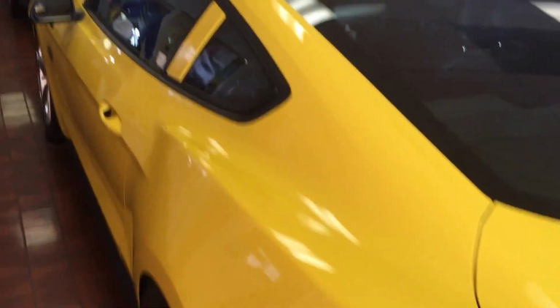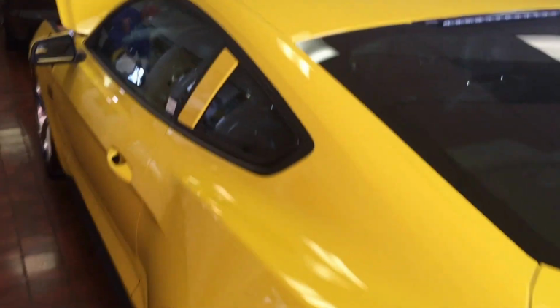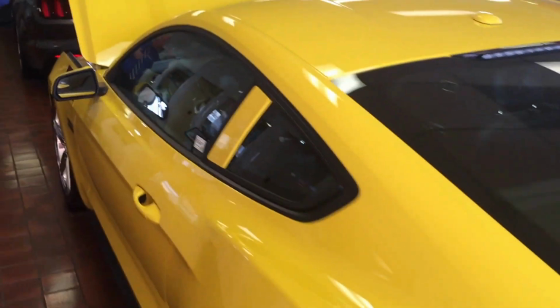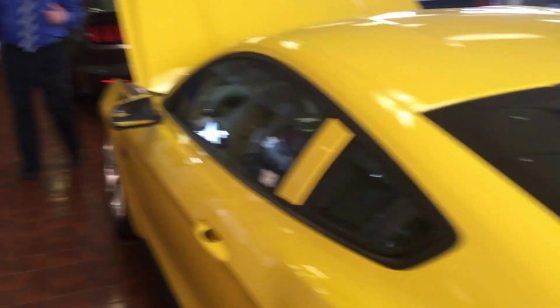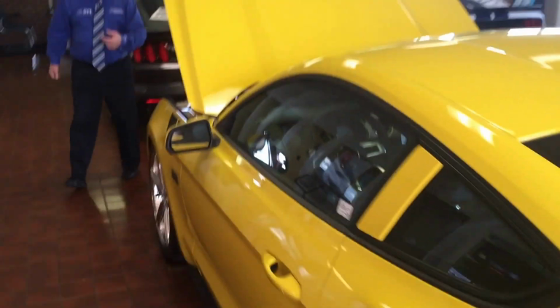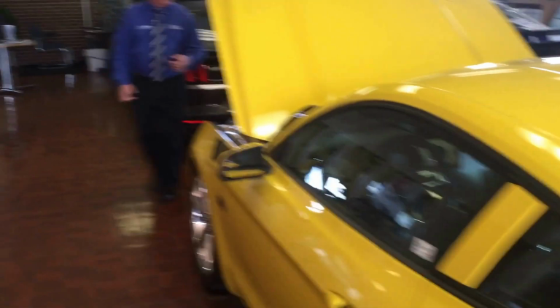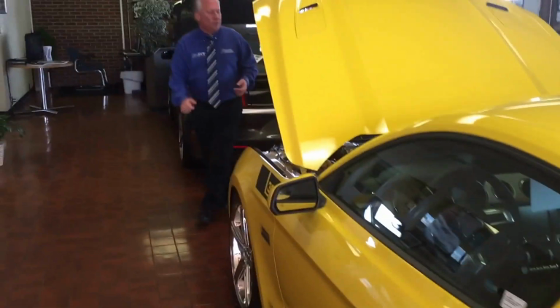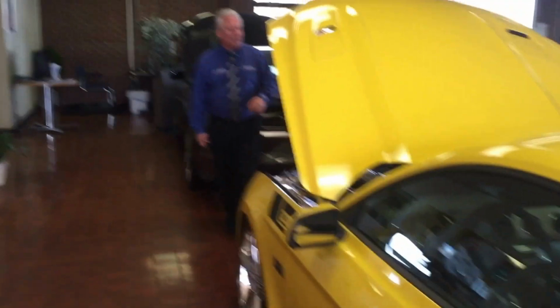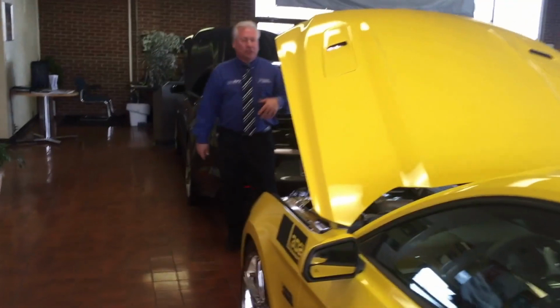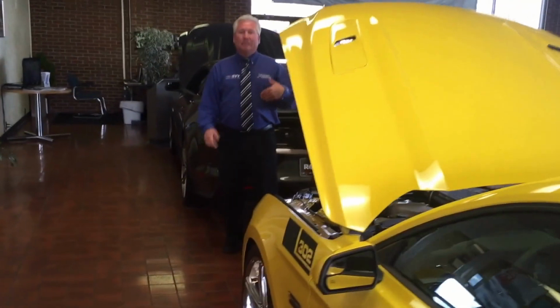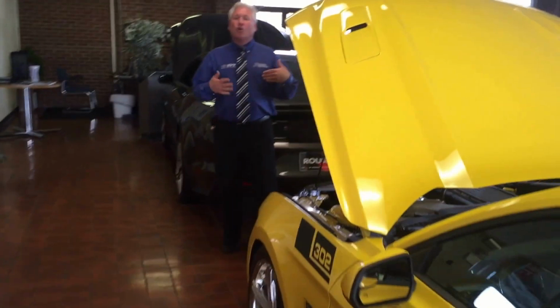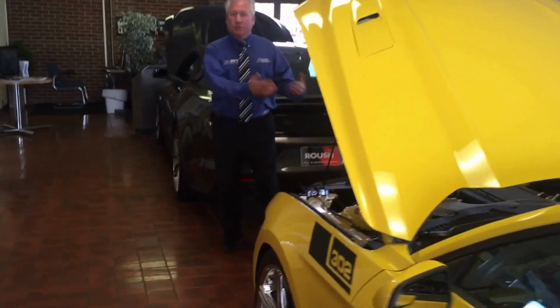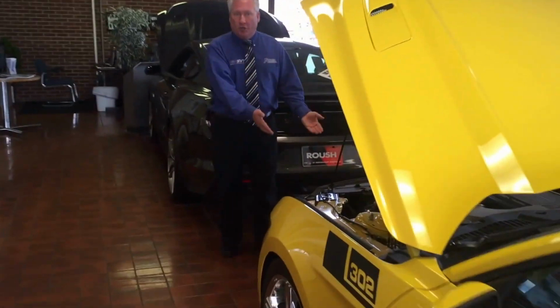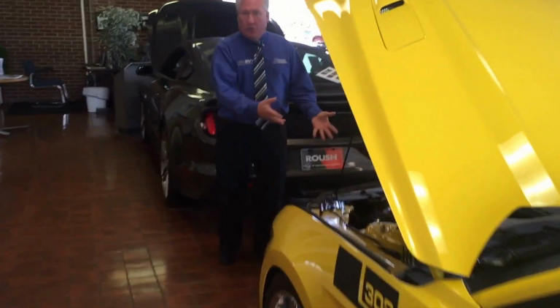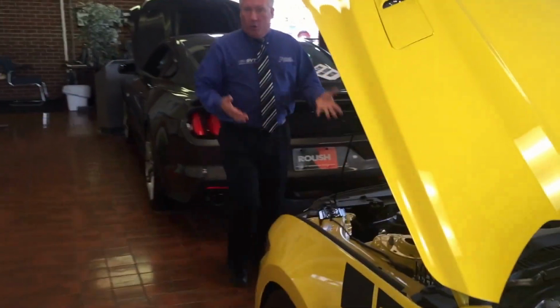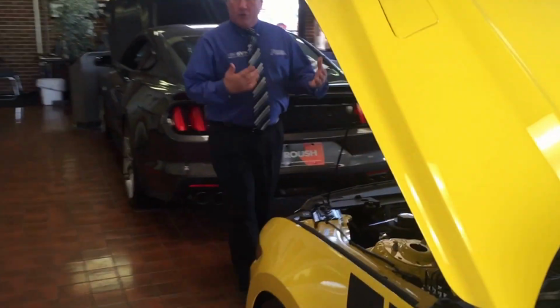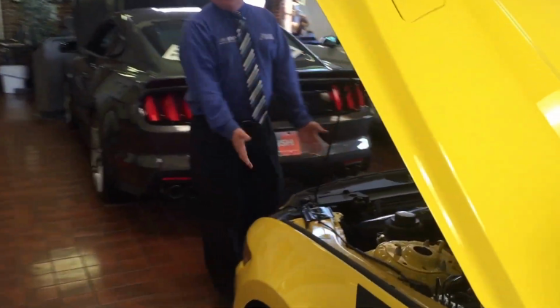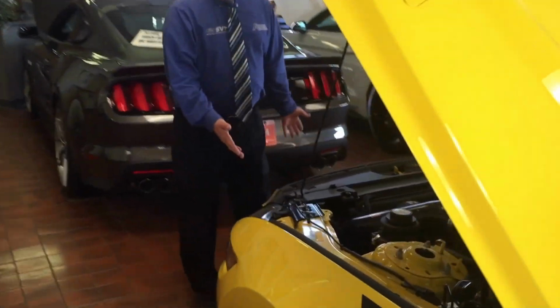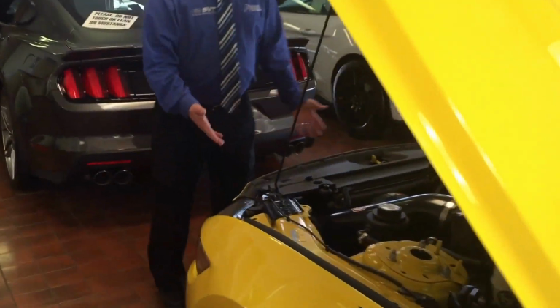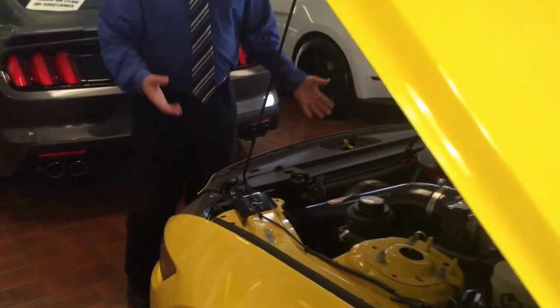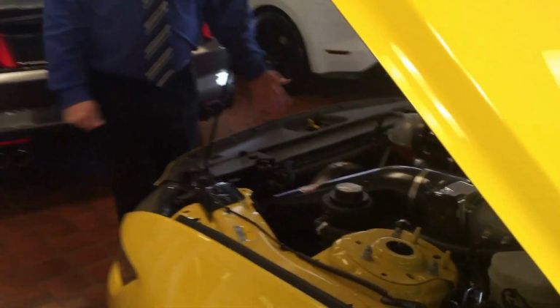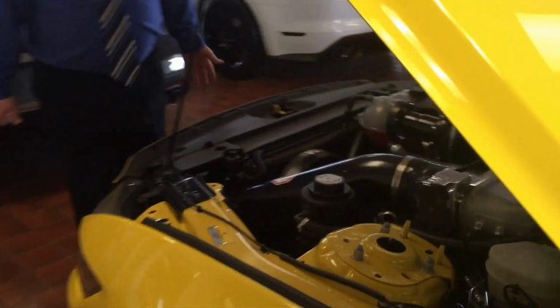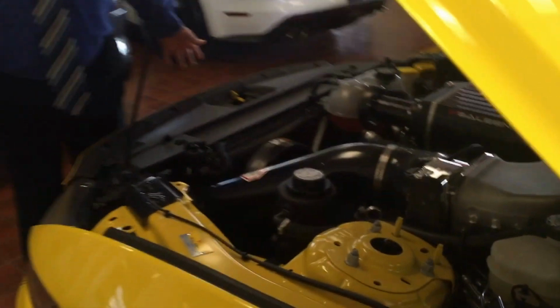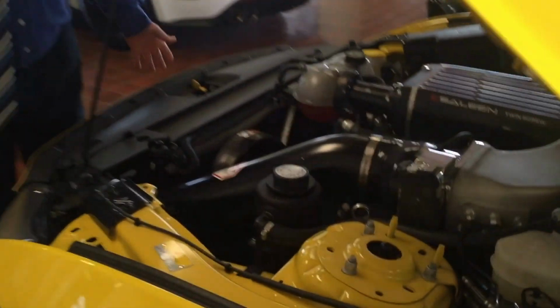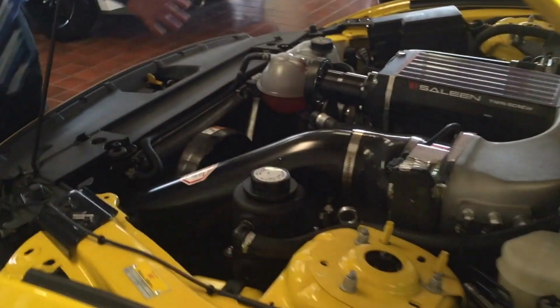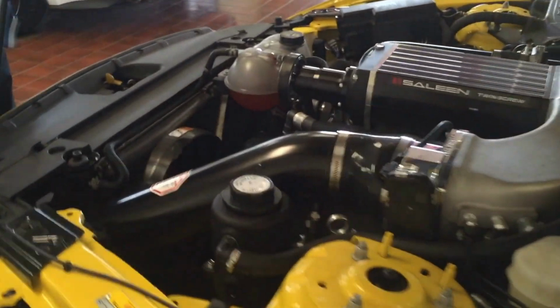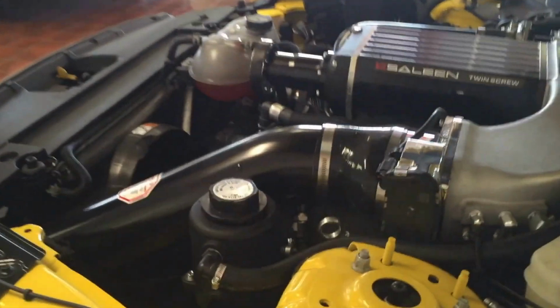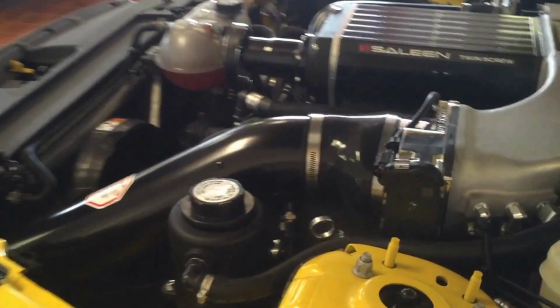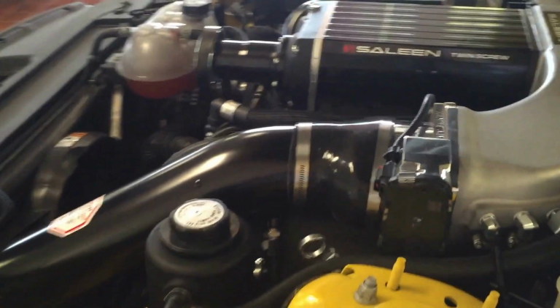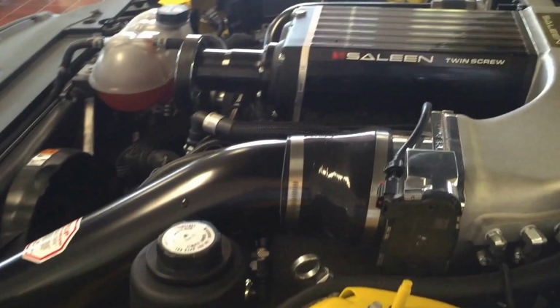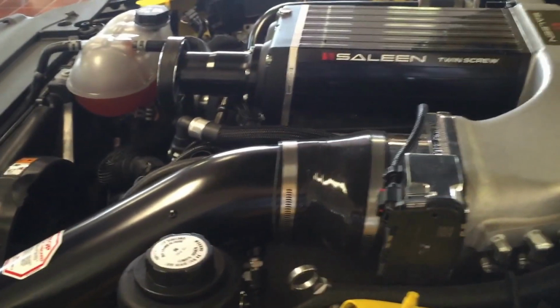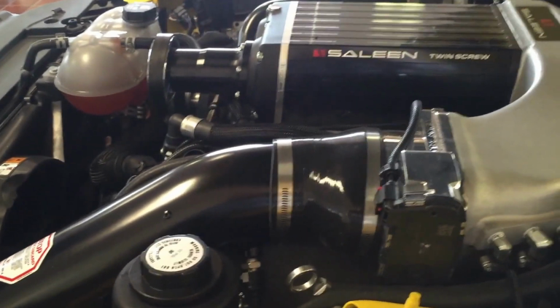Come on up here. Up here, we've got the Shelby supercharger, where all the wicked power comes from. This is just an amazing animal.